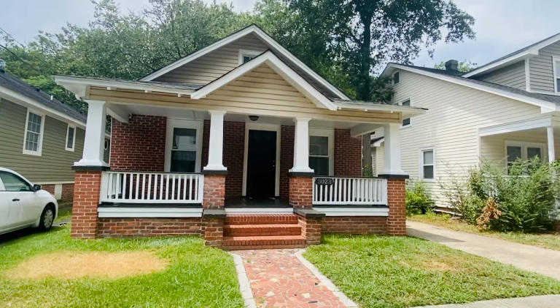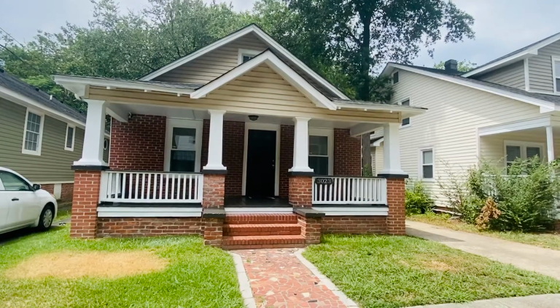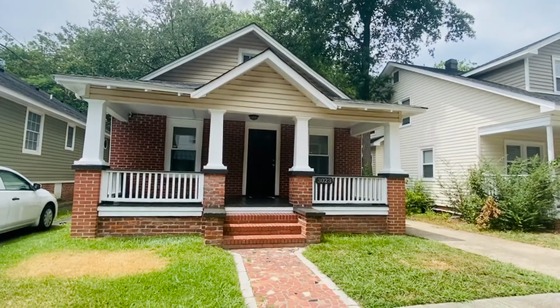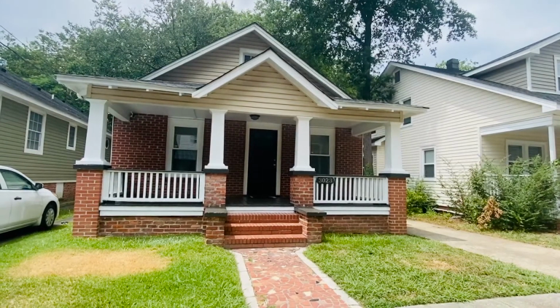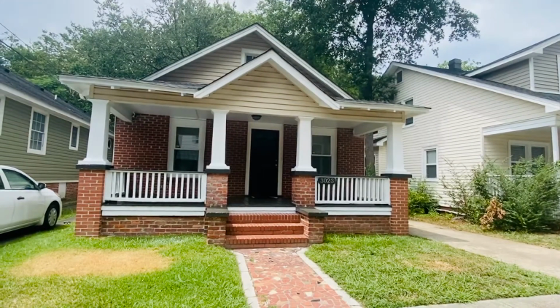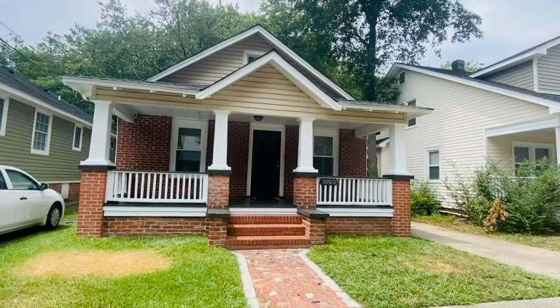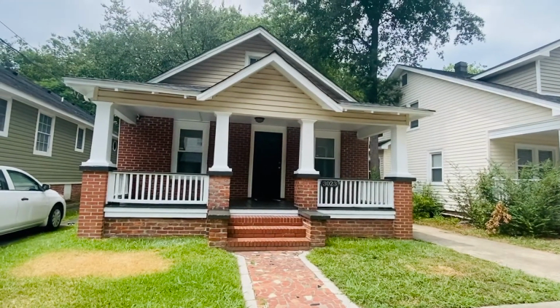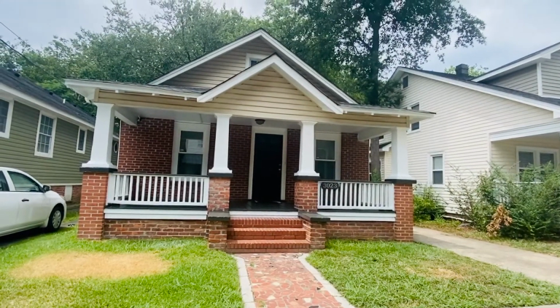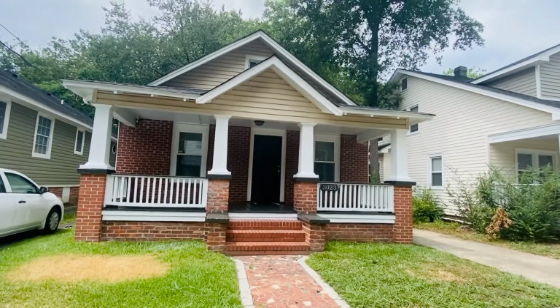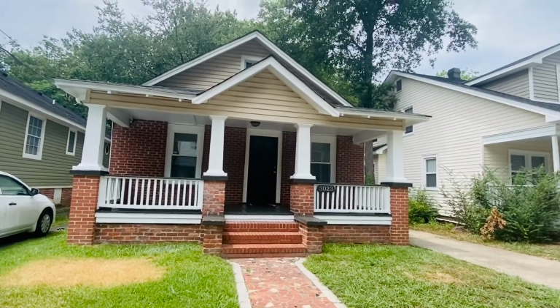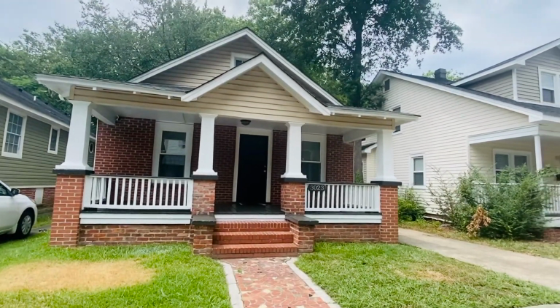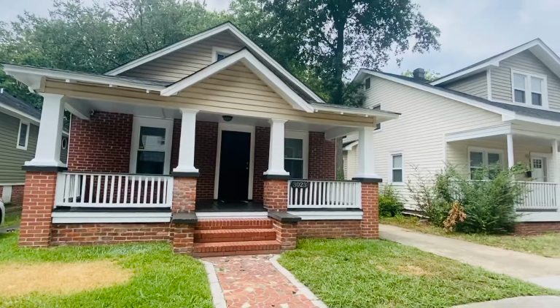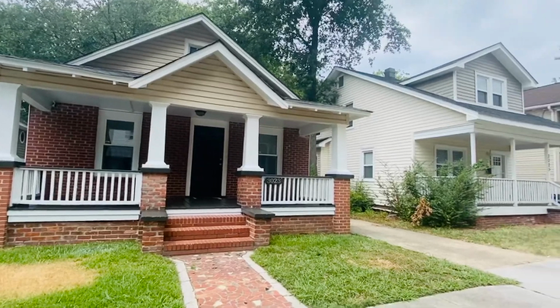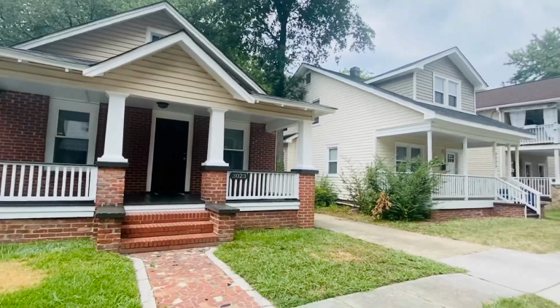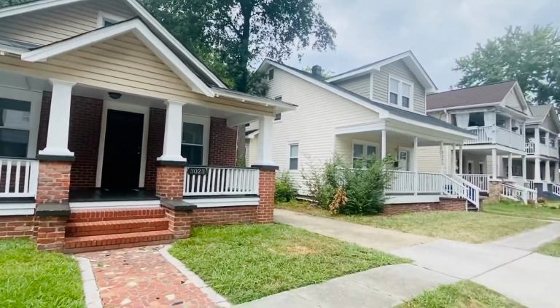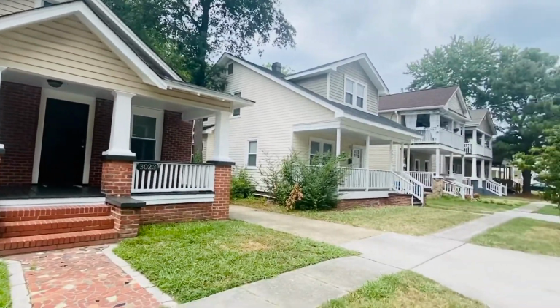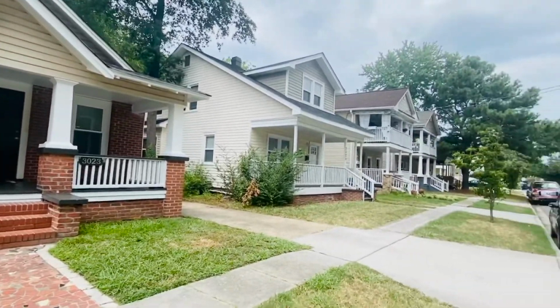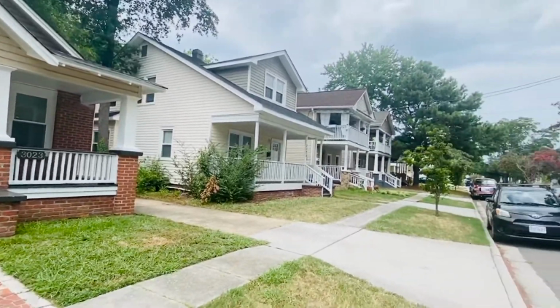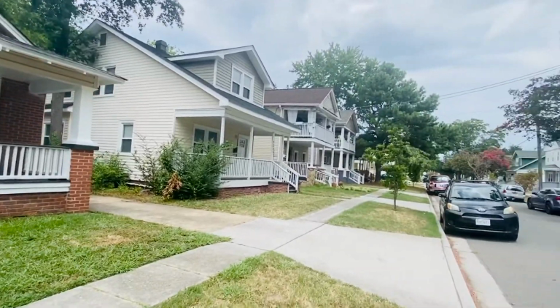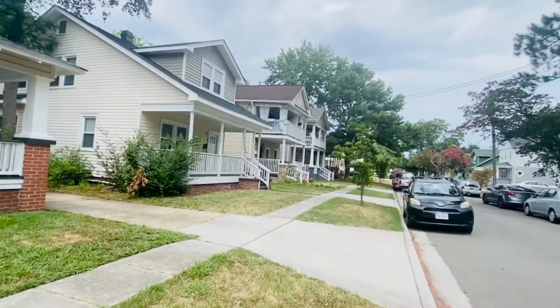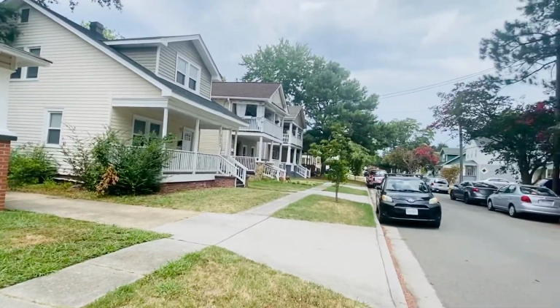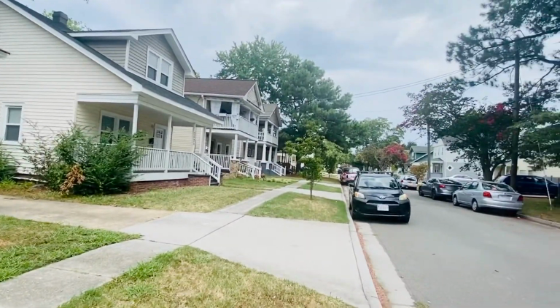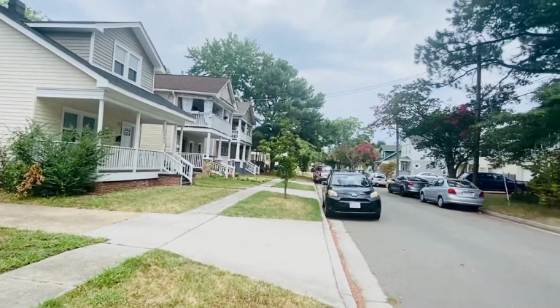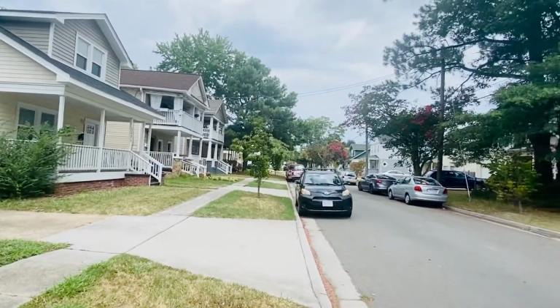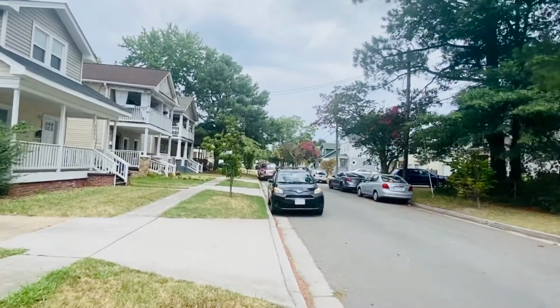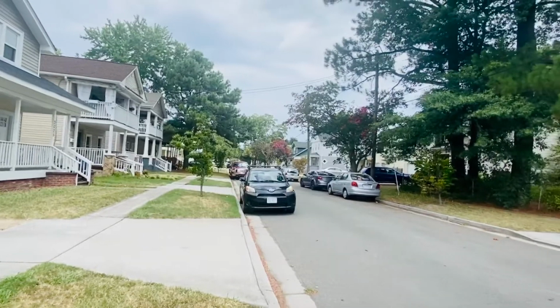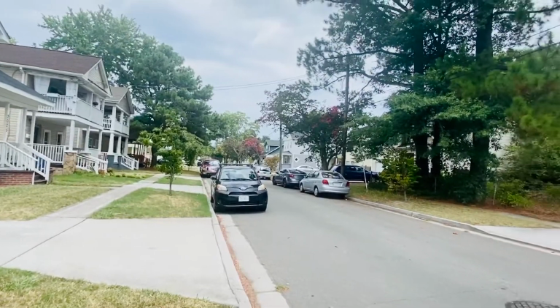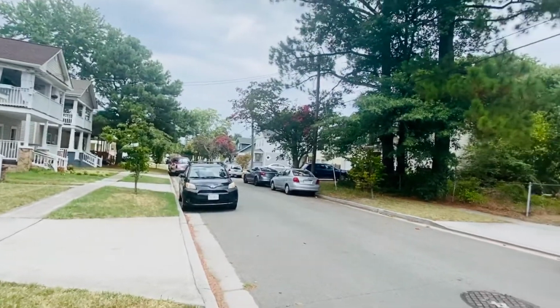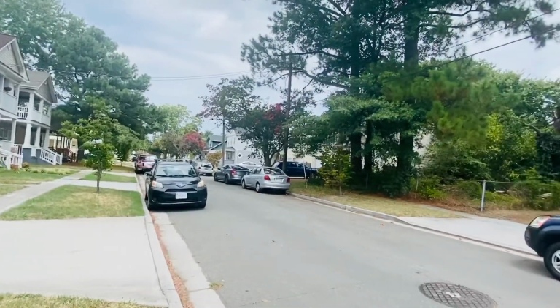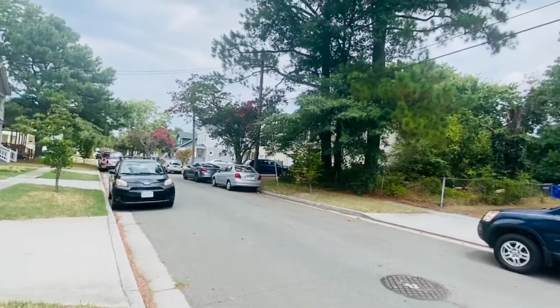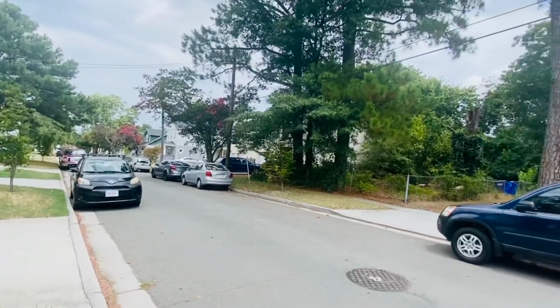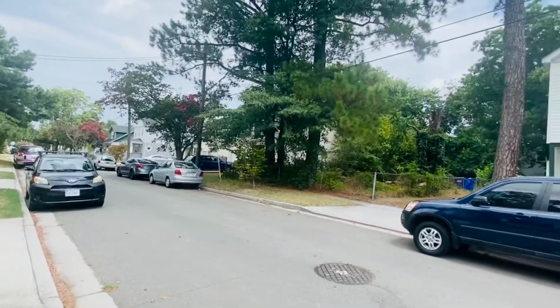Welcome back. This is Patti Robertson again with PMI Virginia. Today I'm out at 3023 Vimy Ridge Road. This is in the Lafayette section of Norfolk, Virginia.